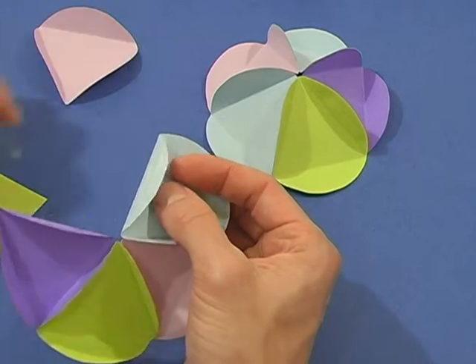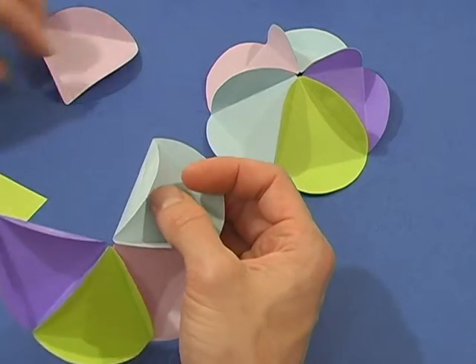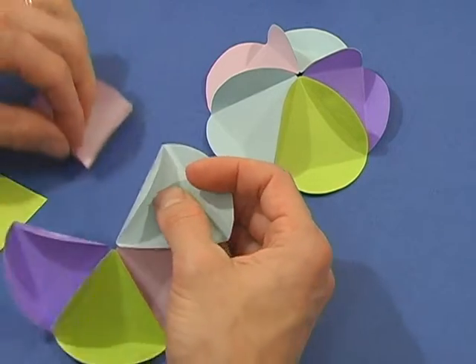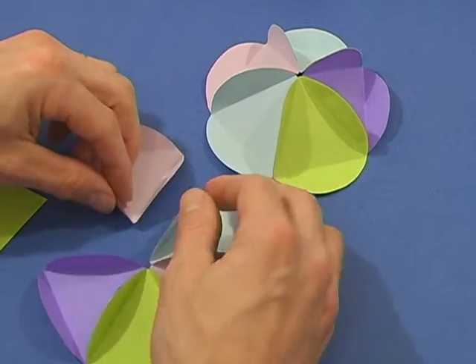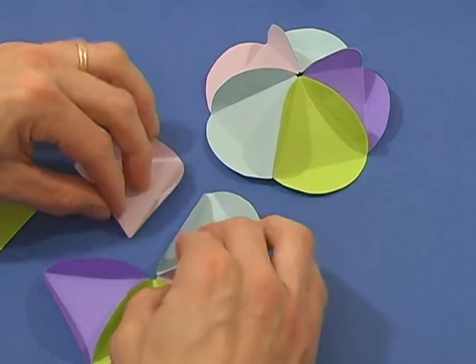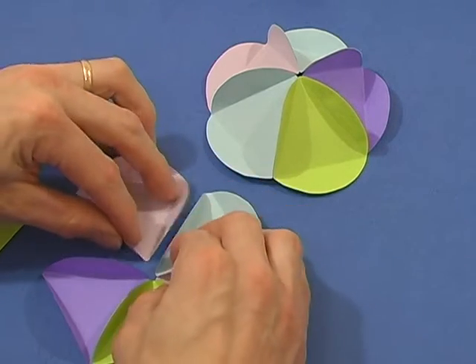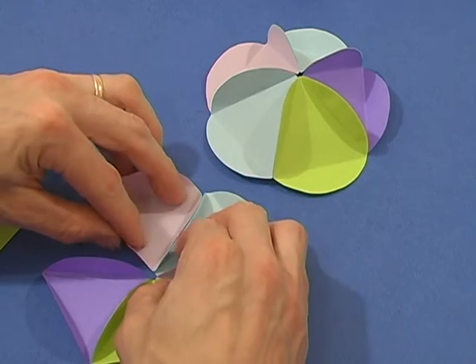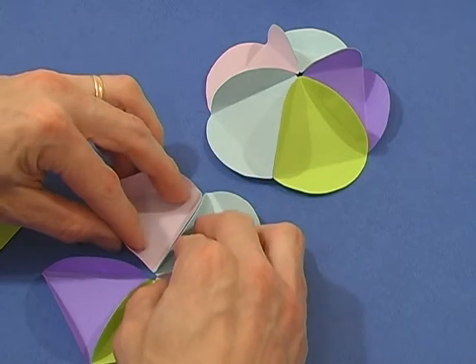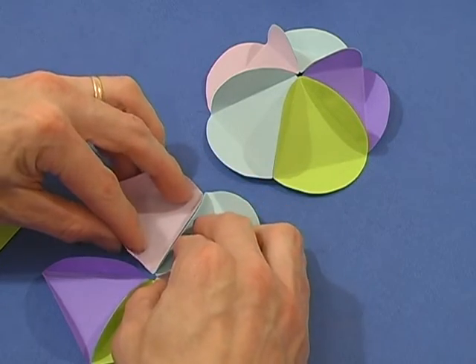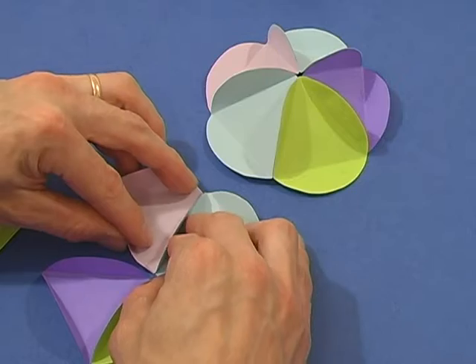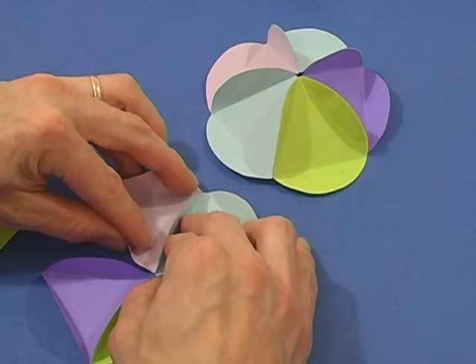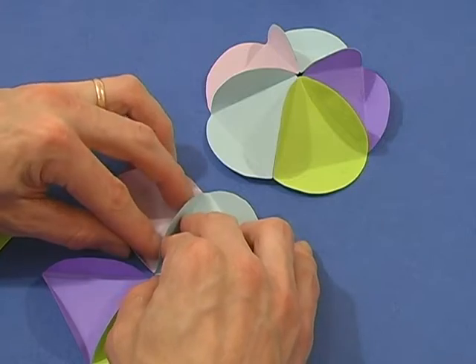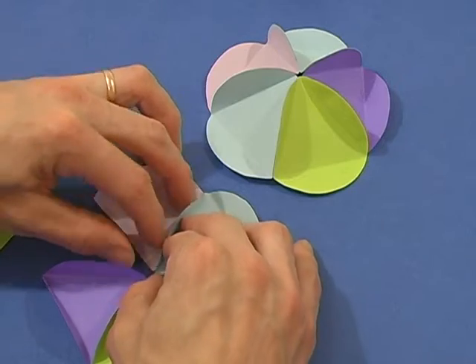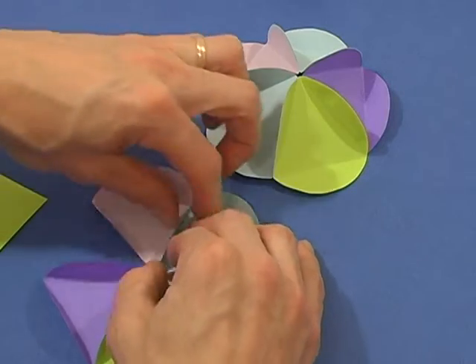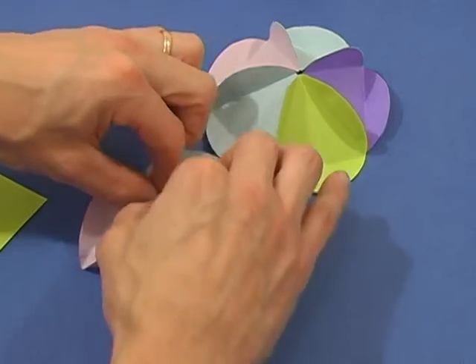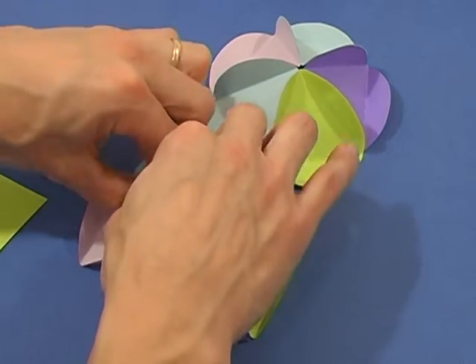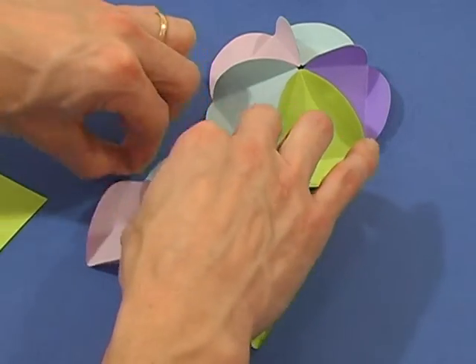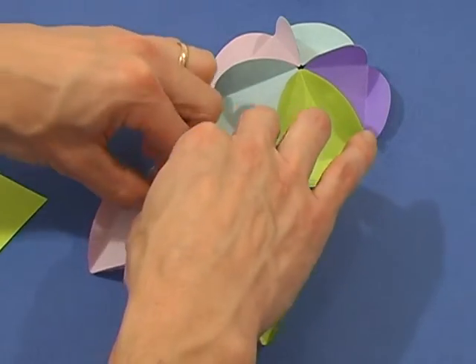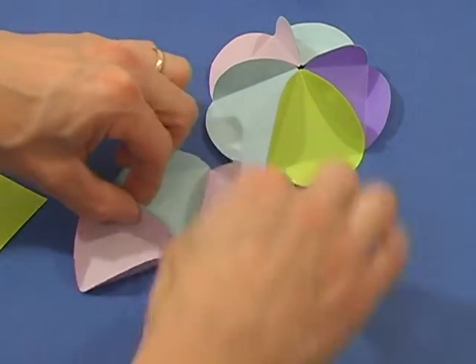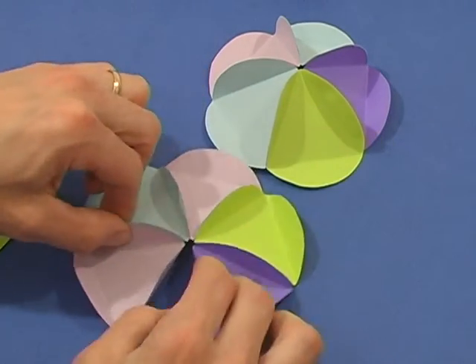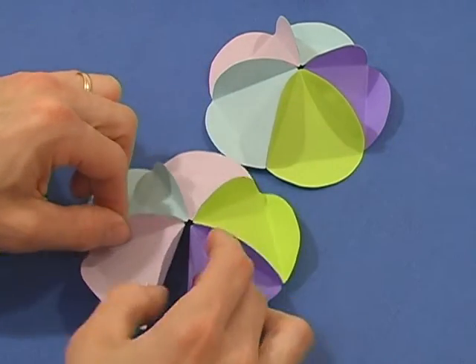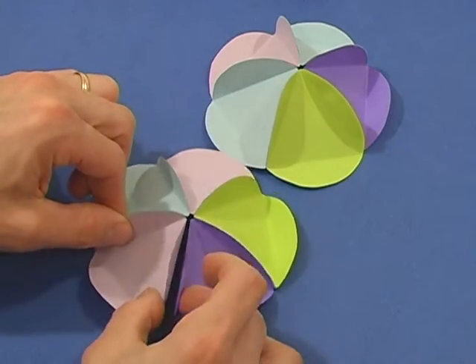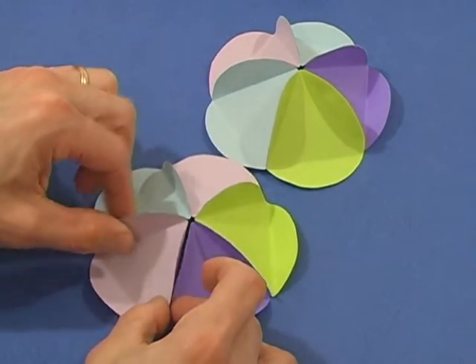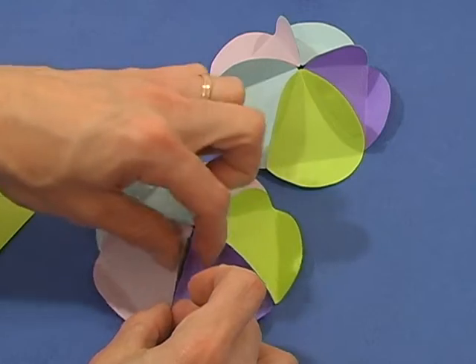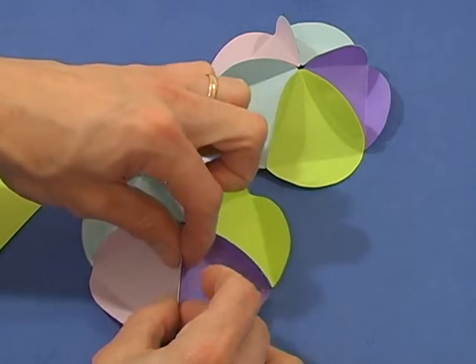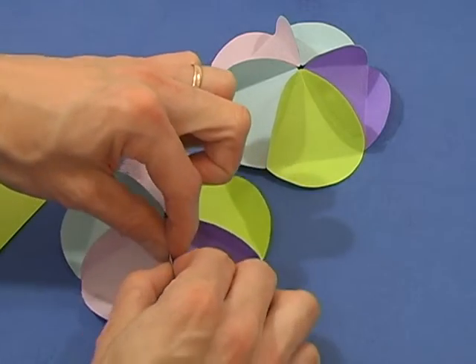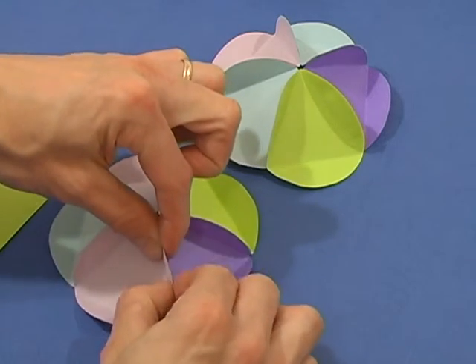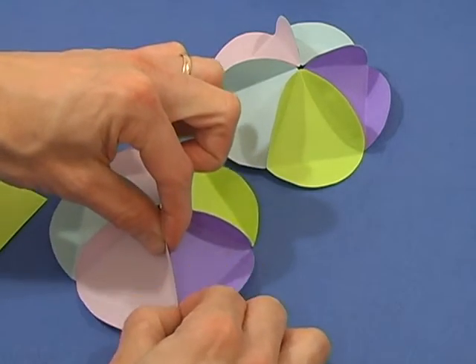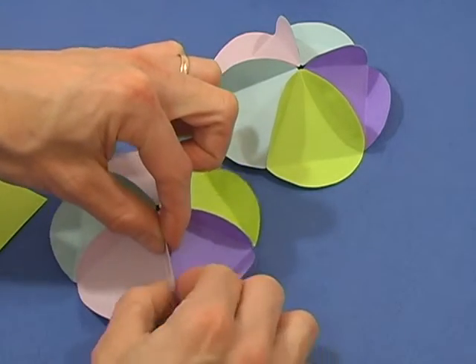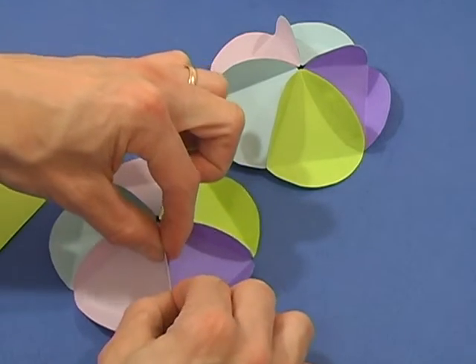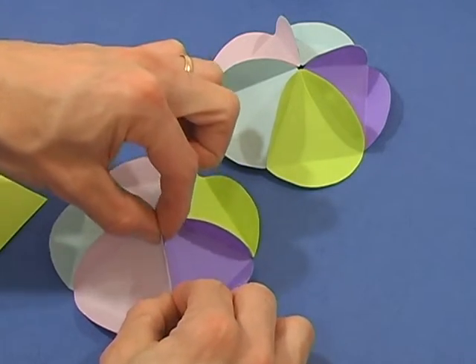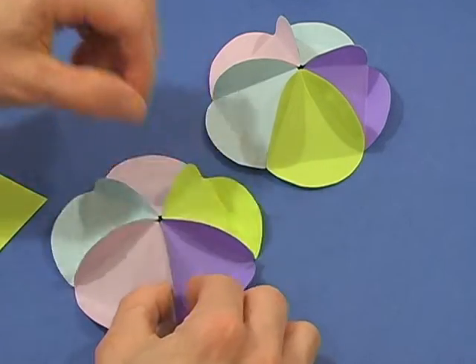Glue the tabs of five triangles together to form hats. Make two hats. In this video I used white glue, but you could use a glue stick as well.